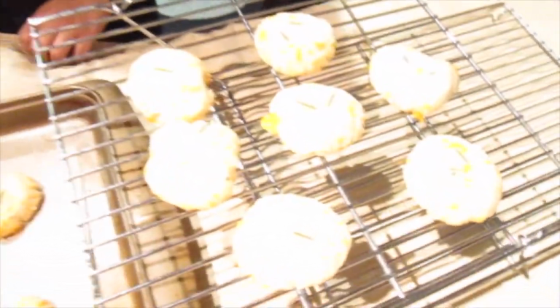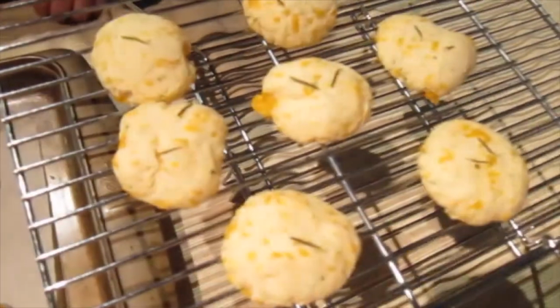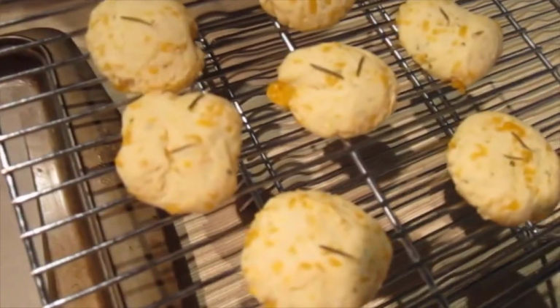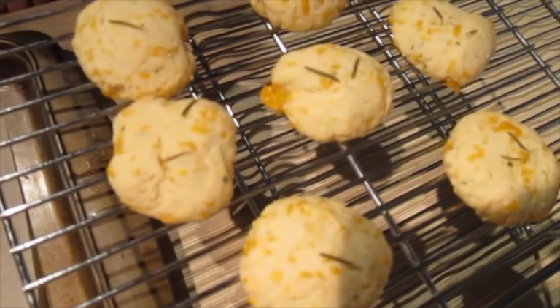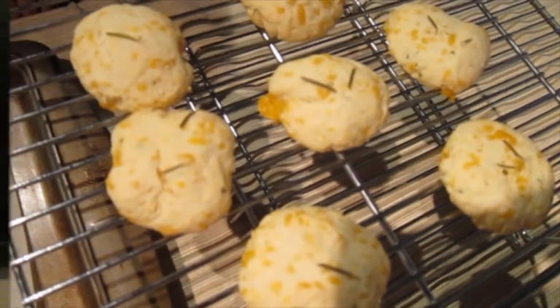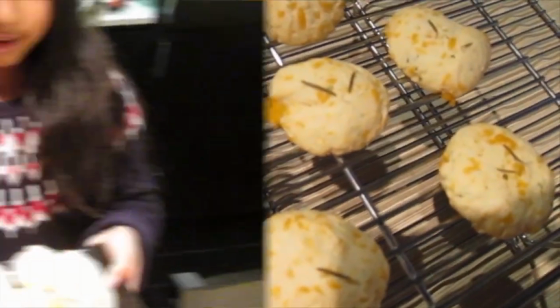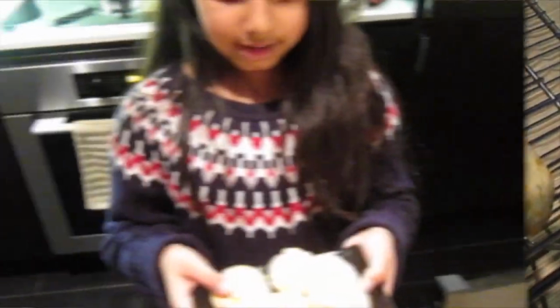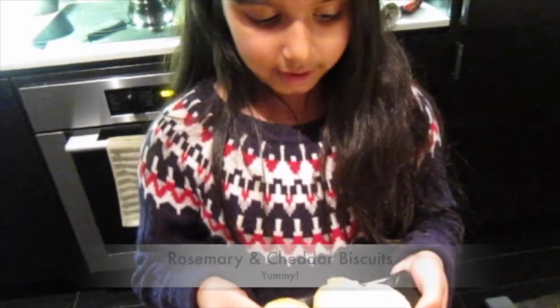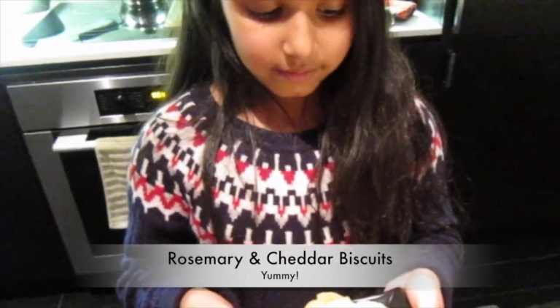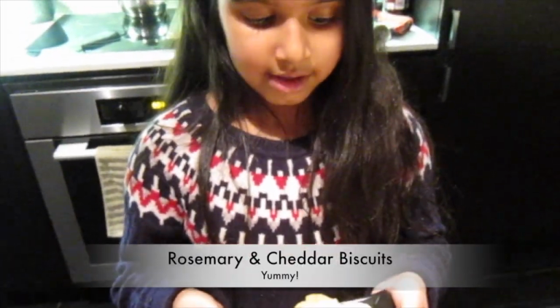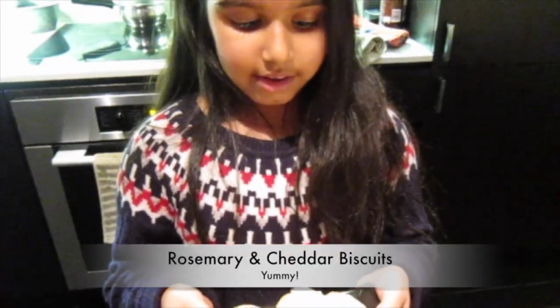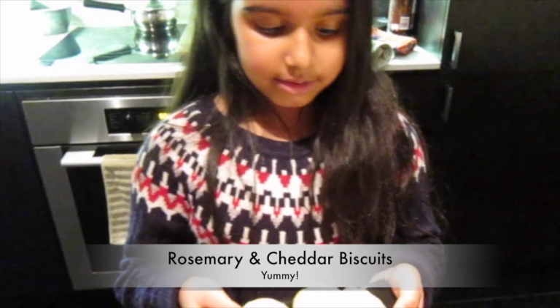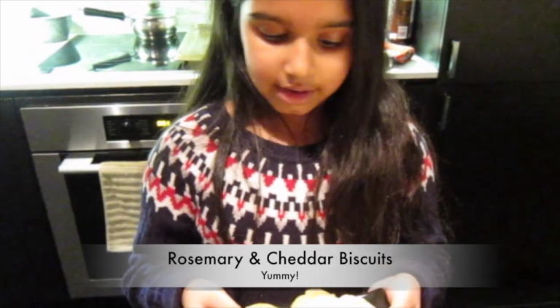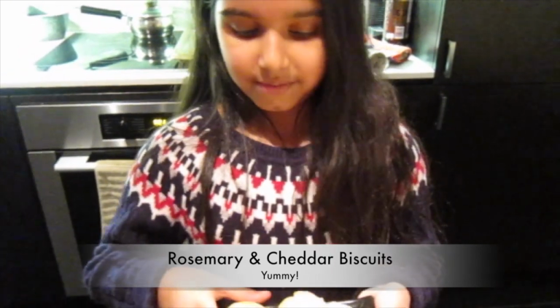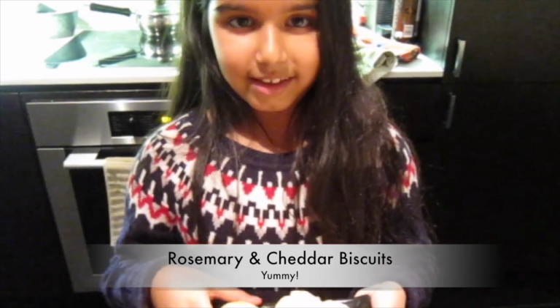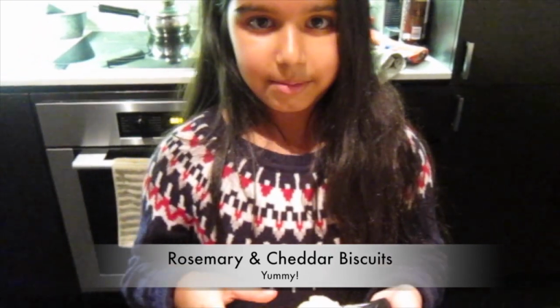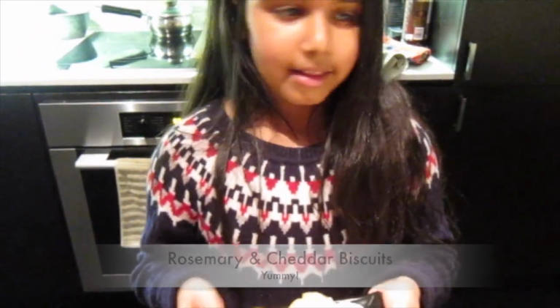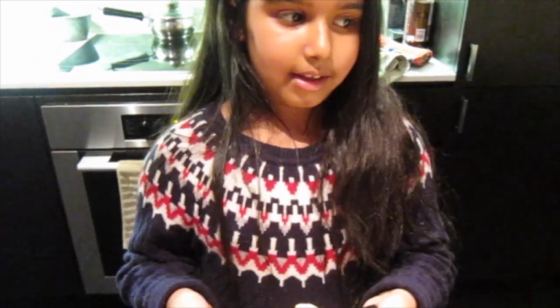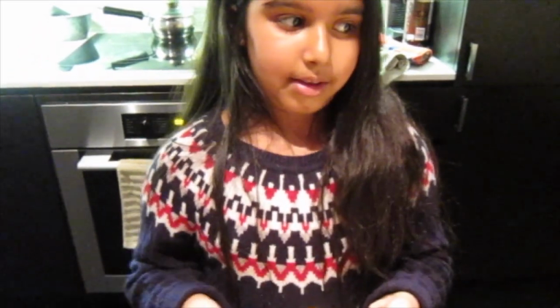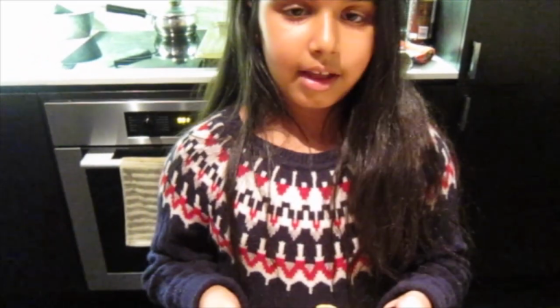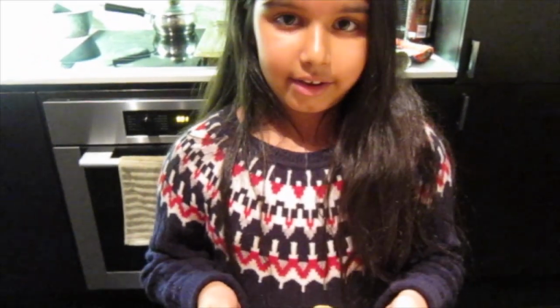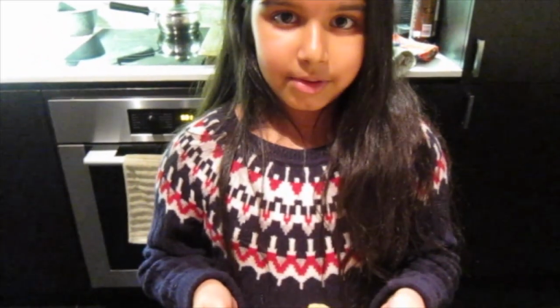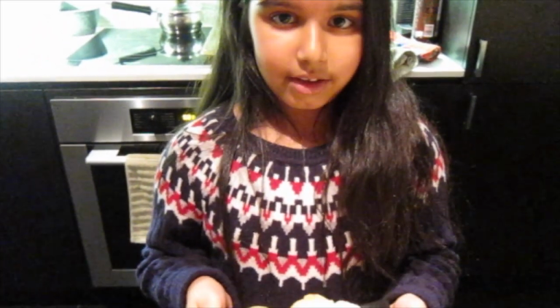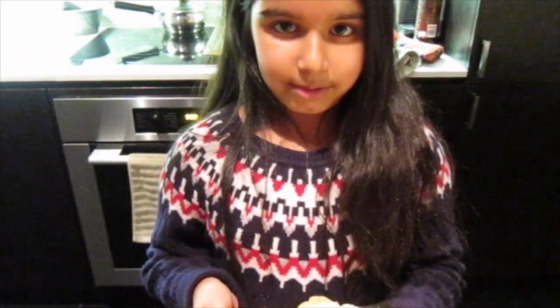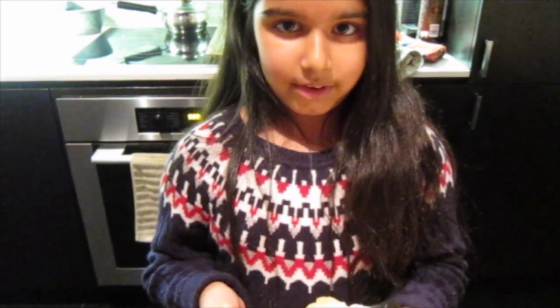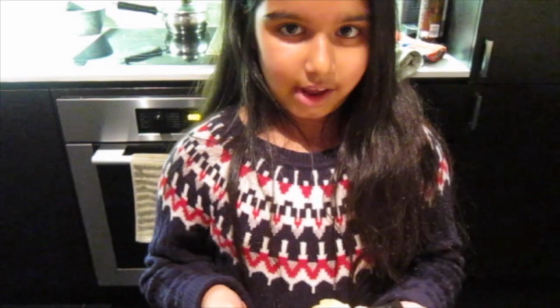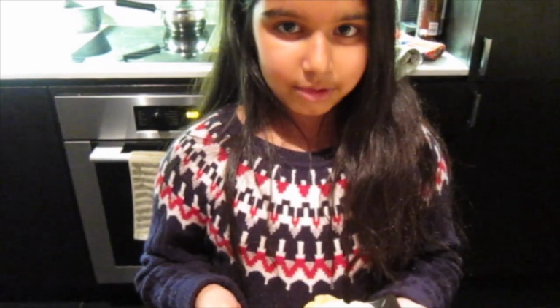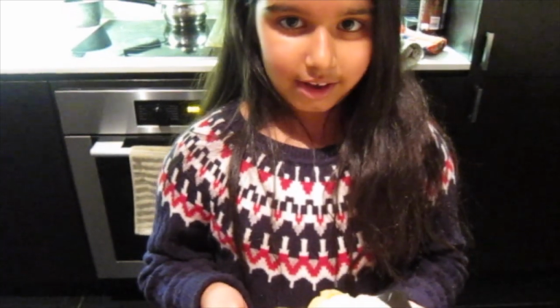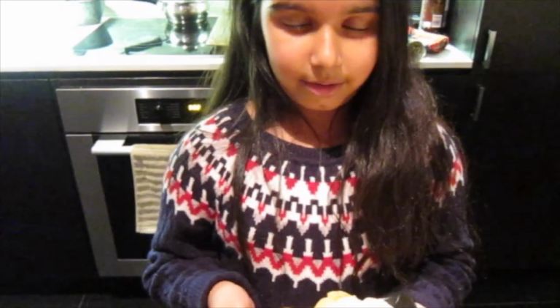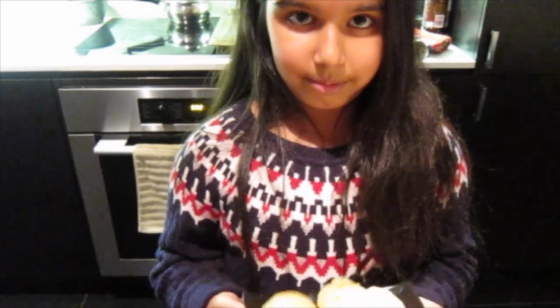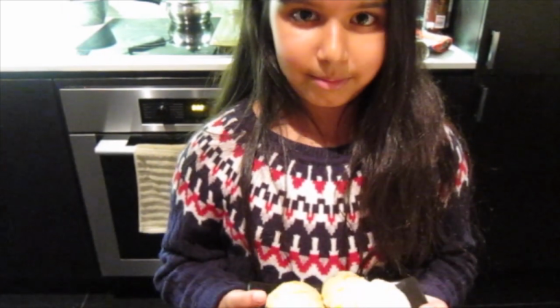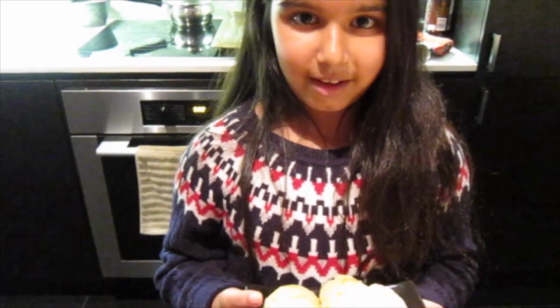Take a look at them — my cookies are finally ready! Now I can finally eat them. I hope you enjoyed my video and I hope you try it at home. Bye!